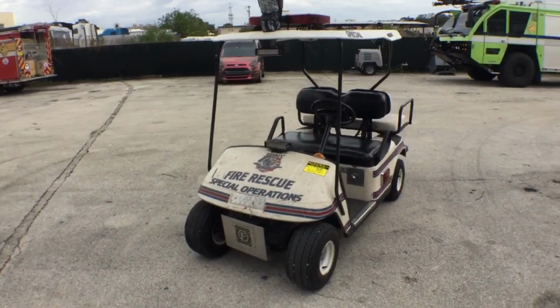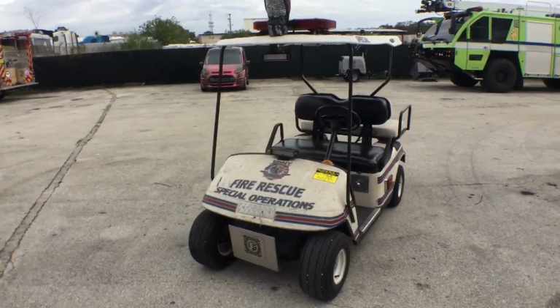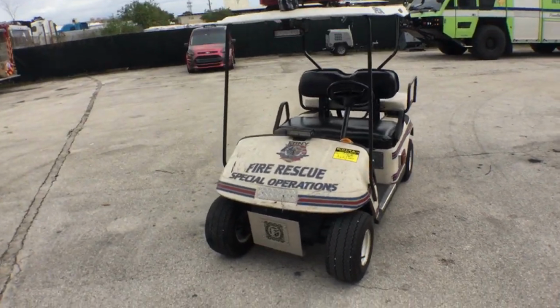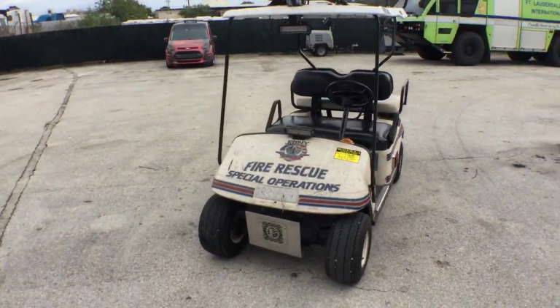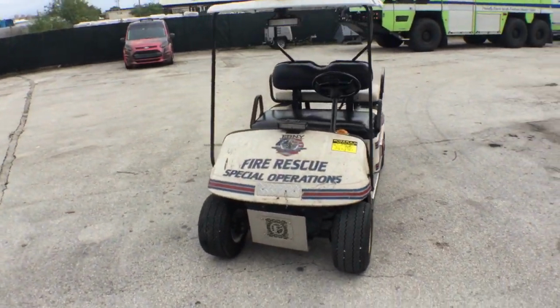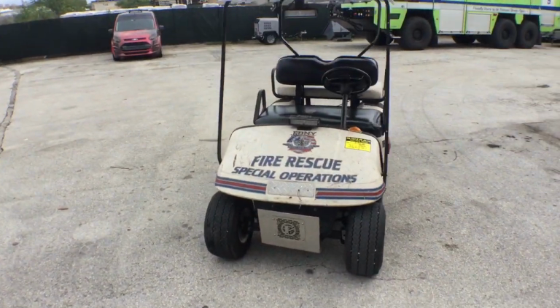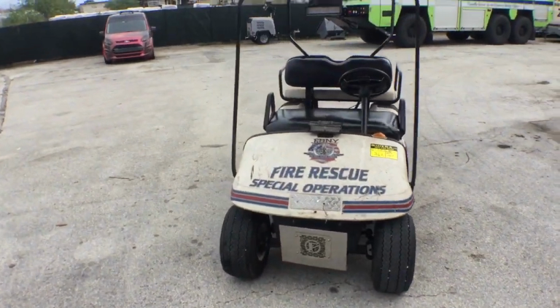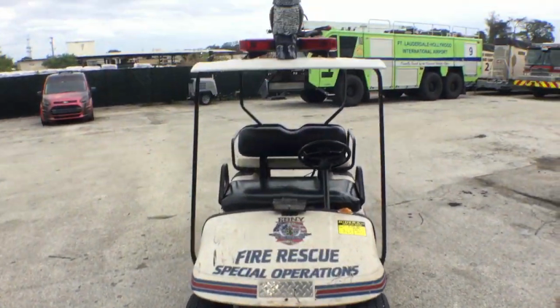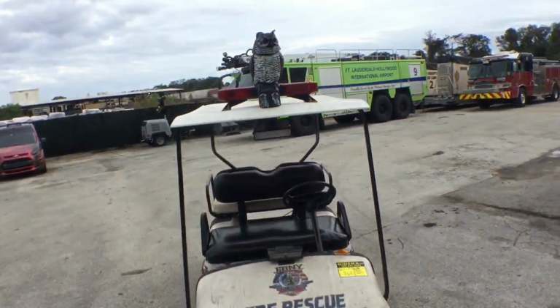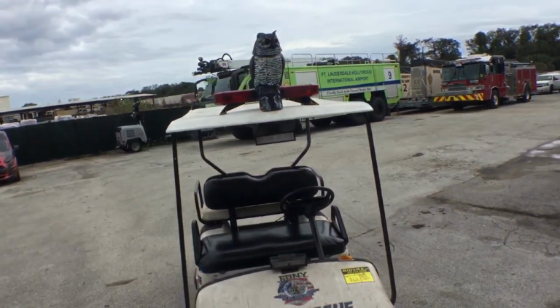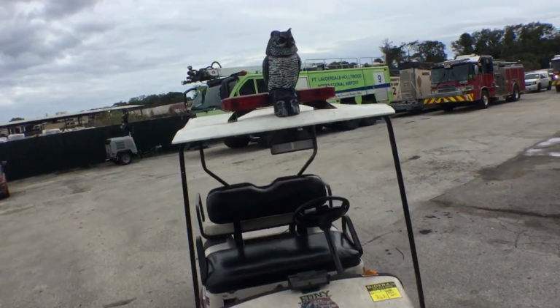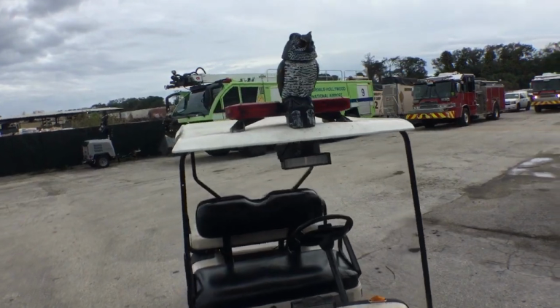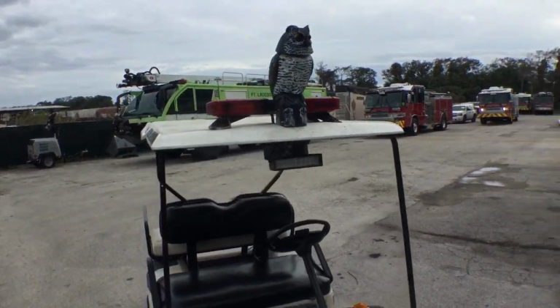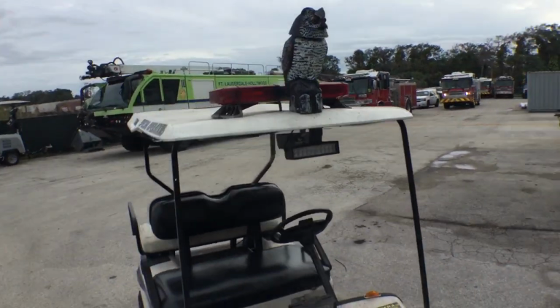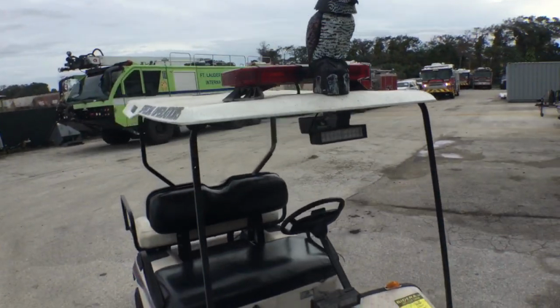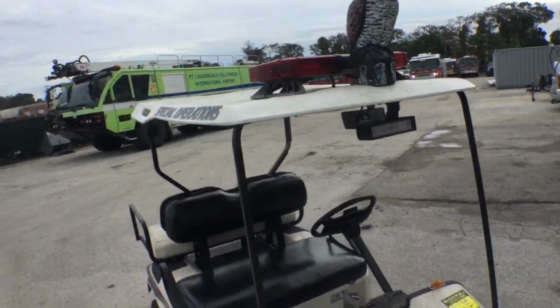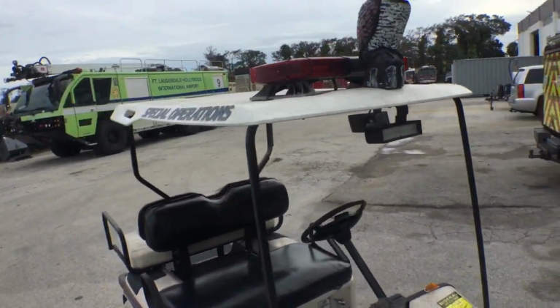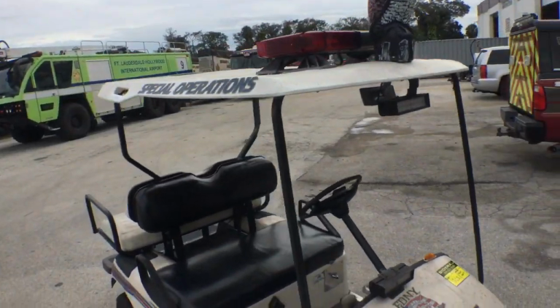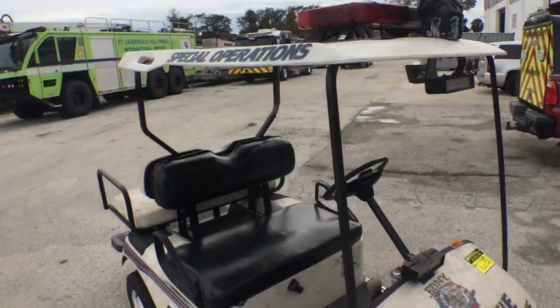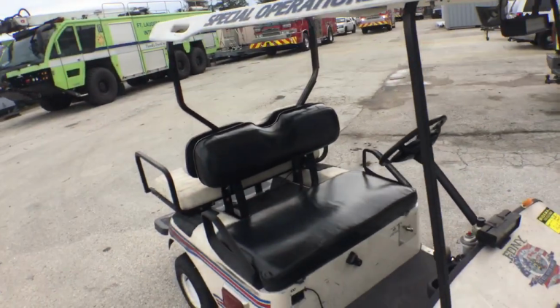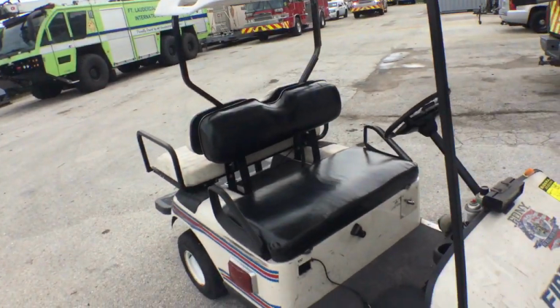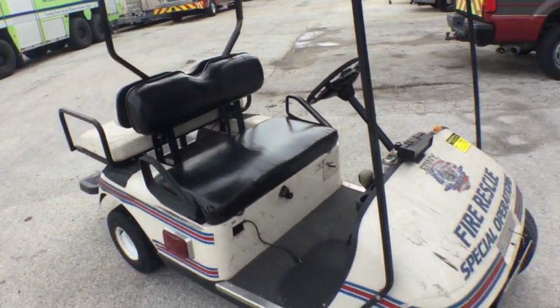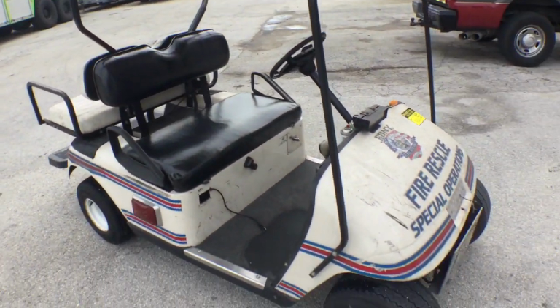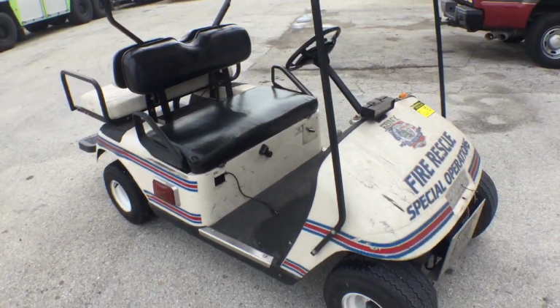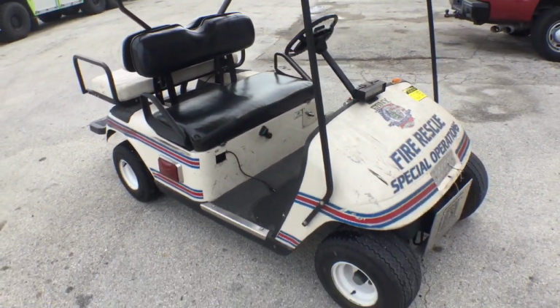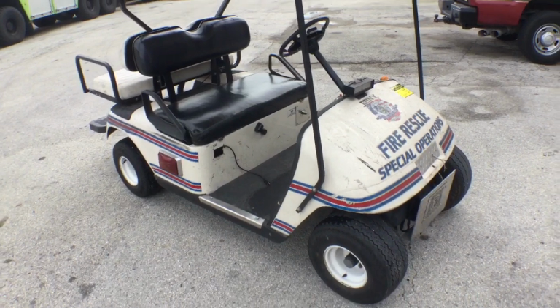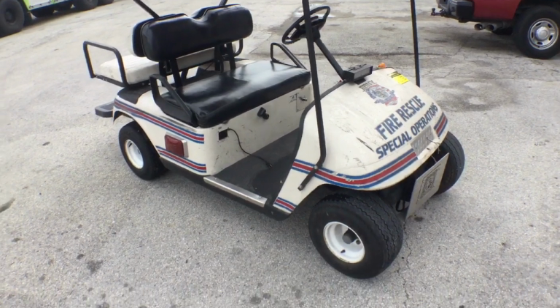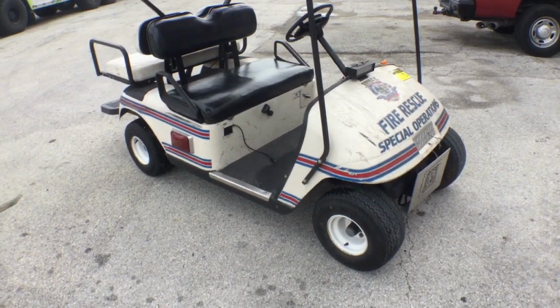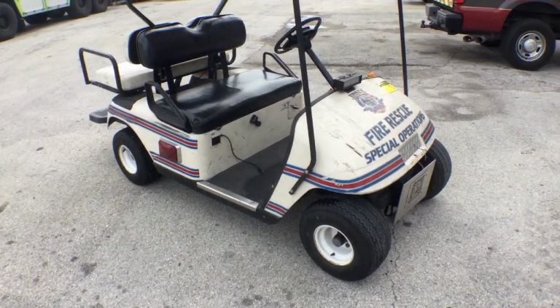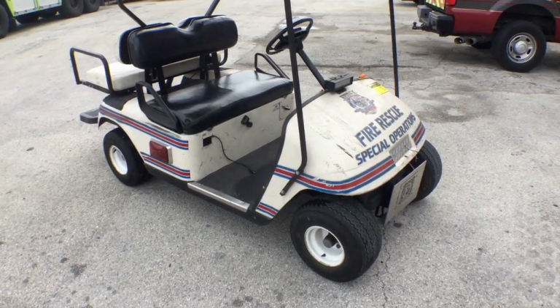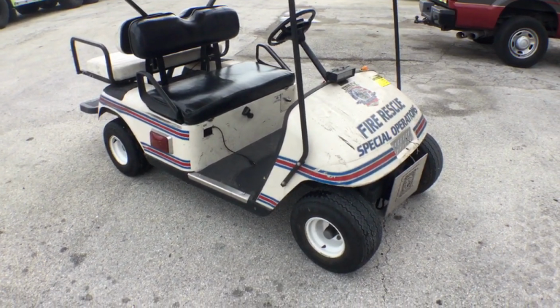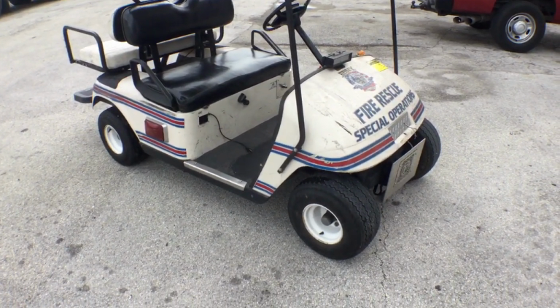They've done a few things to this golf cart. They put an owl on there, got a red light. I don't know what they're going to take off of it, but I just want to show you what you're bidding on is a golf cart.